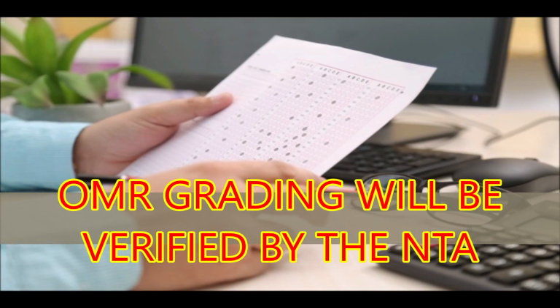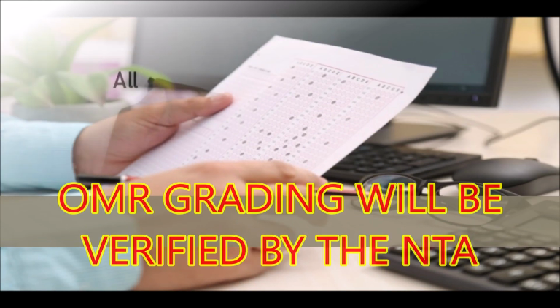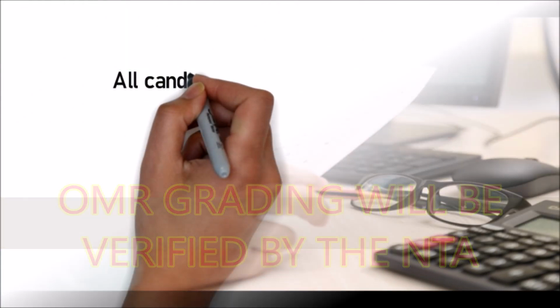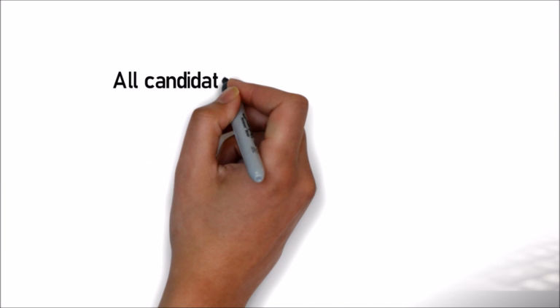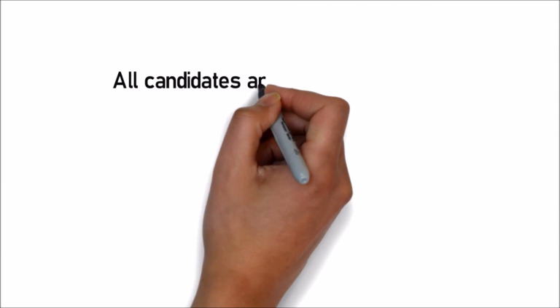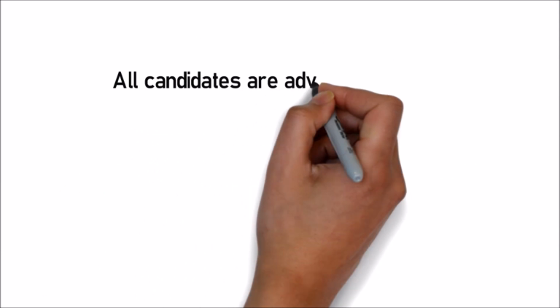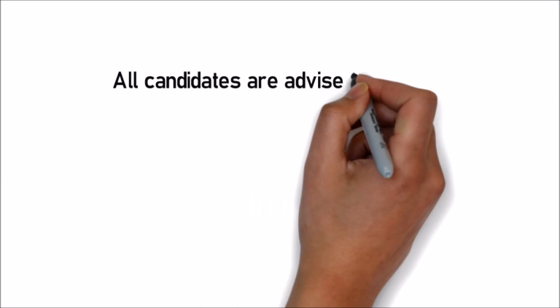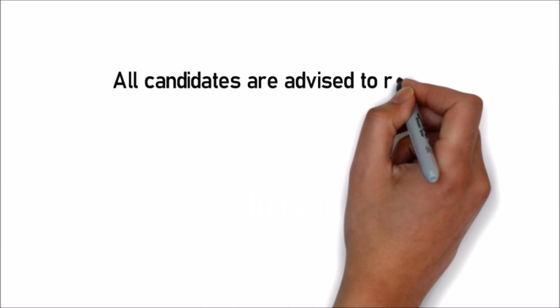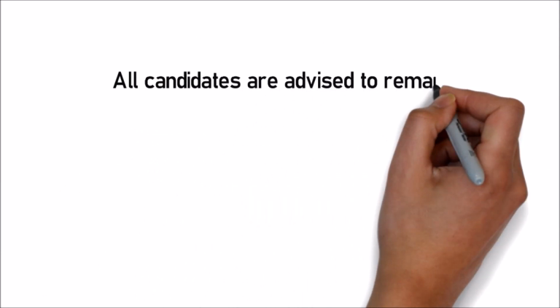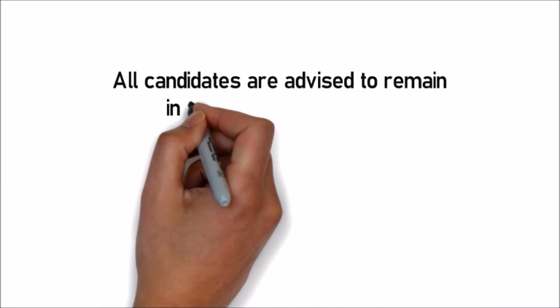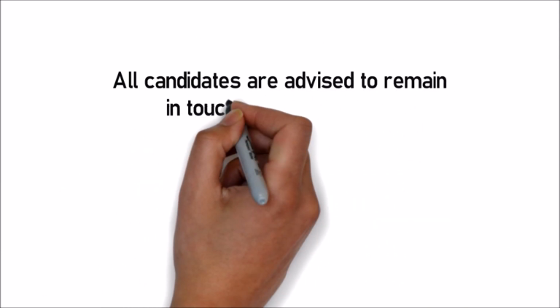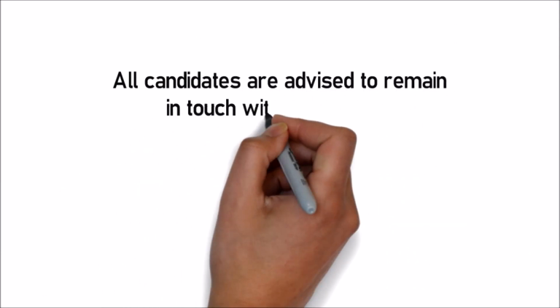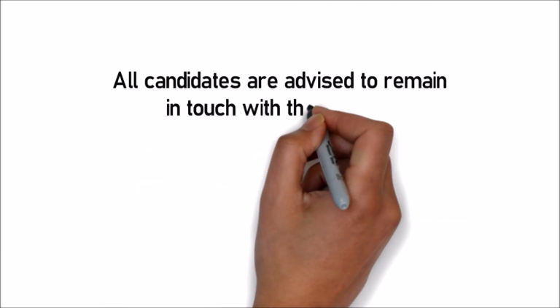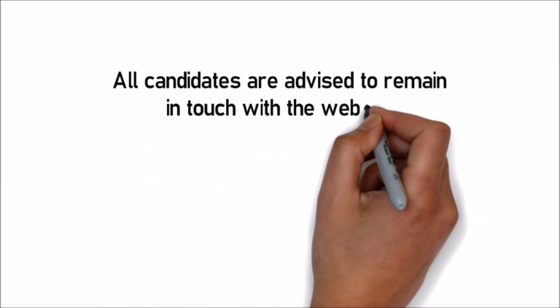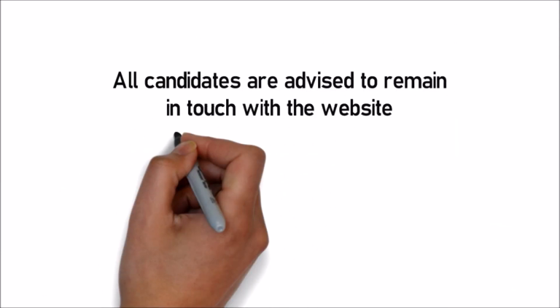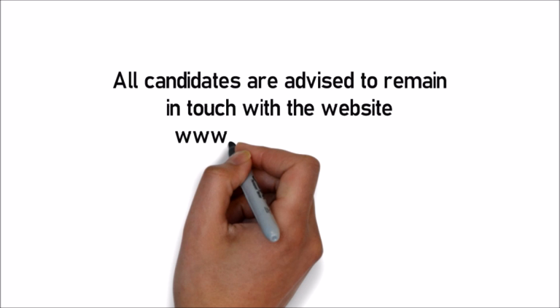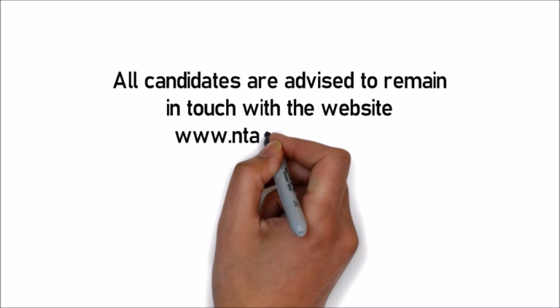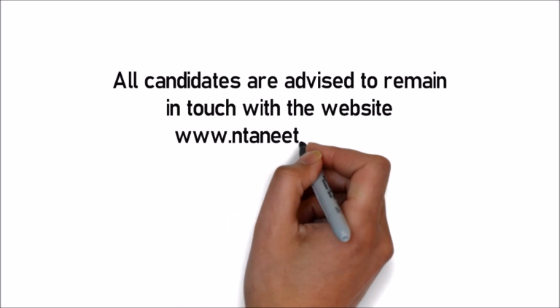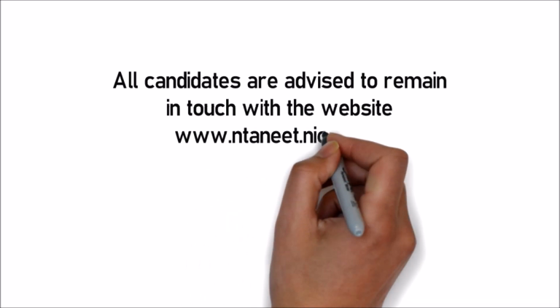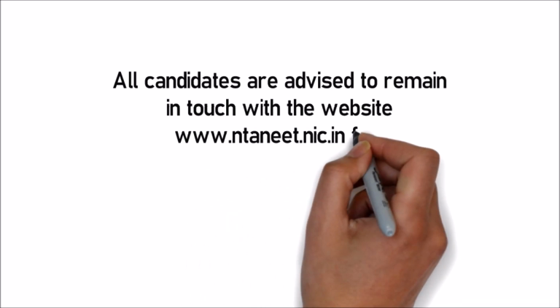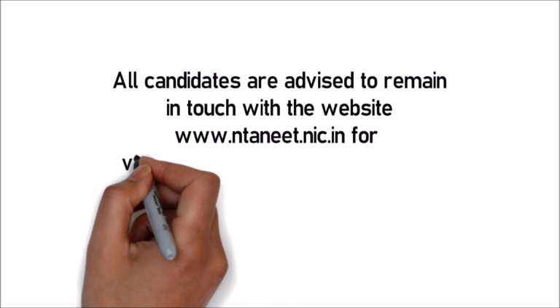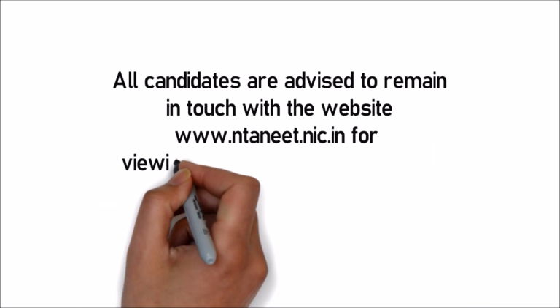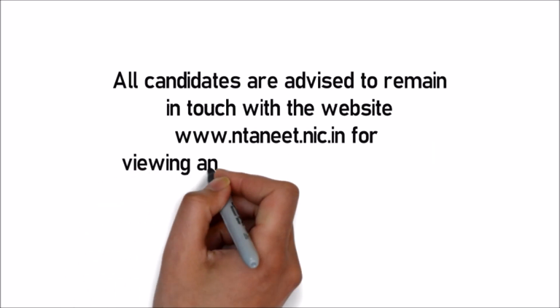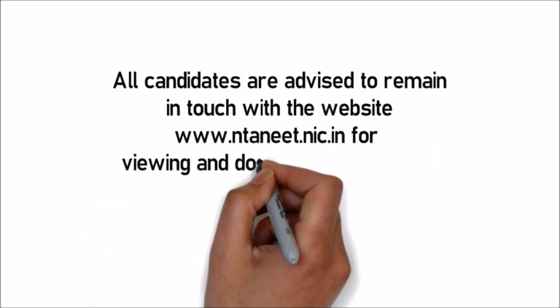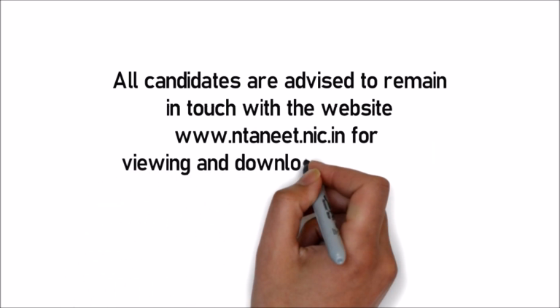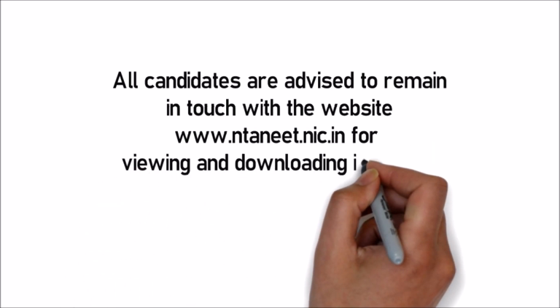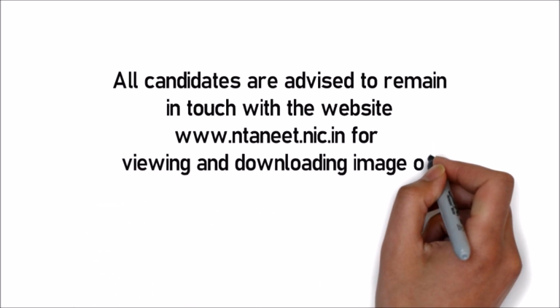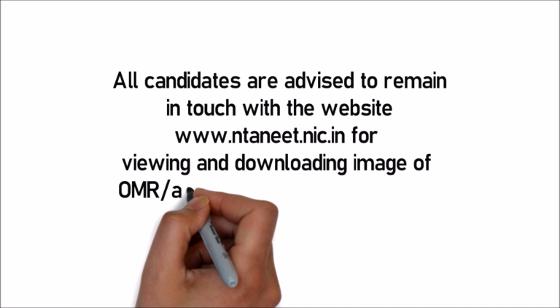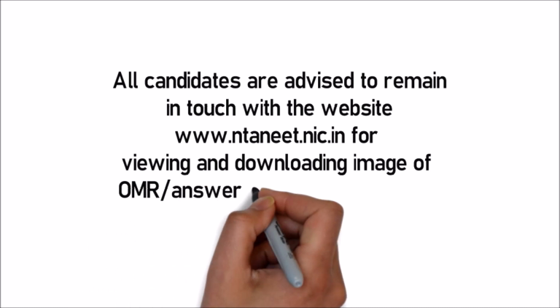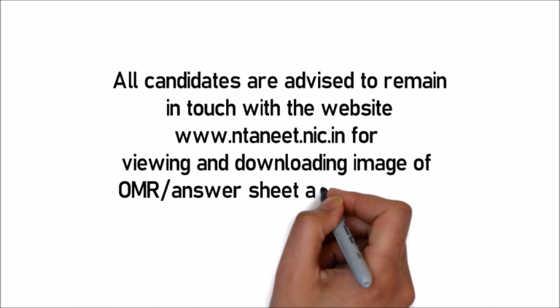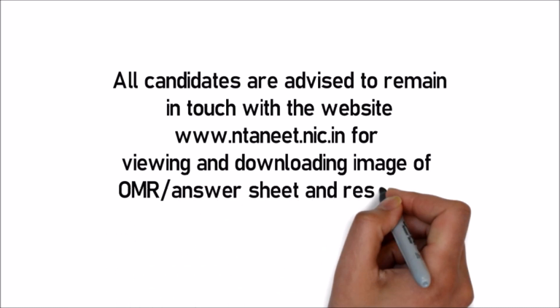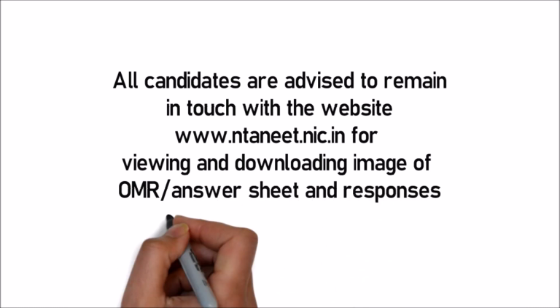All candidates are advised to remain in touch with the official website of NTA NEET for viewing and downloading the image of OMR answer sheet and responses captured by the machines.